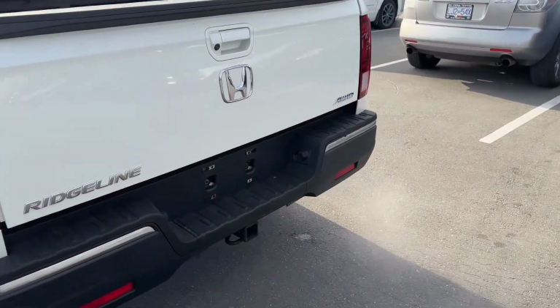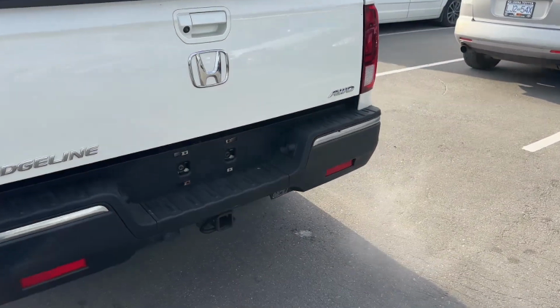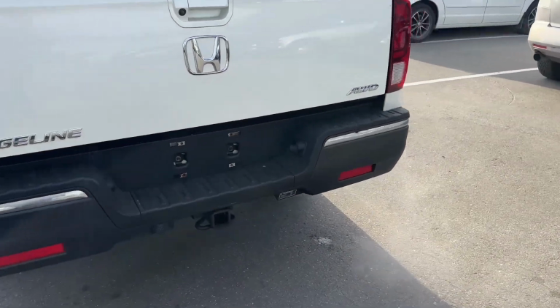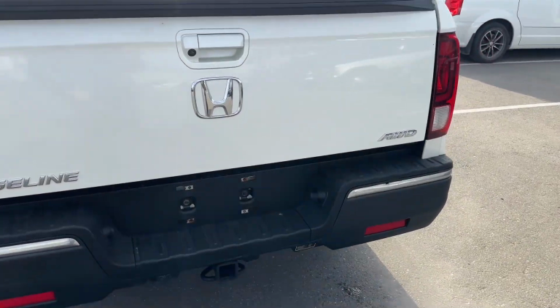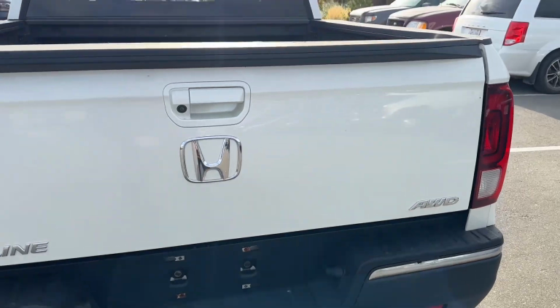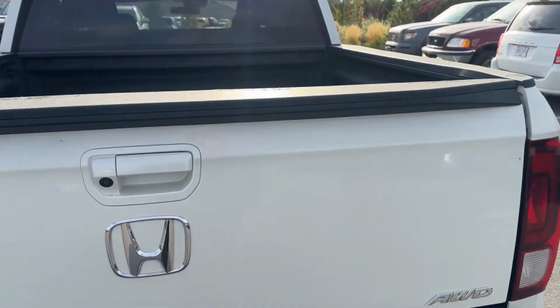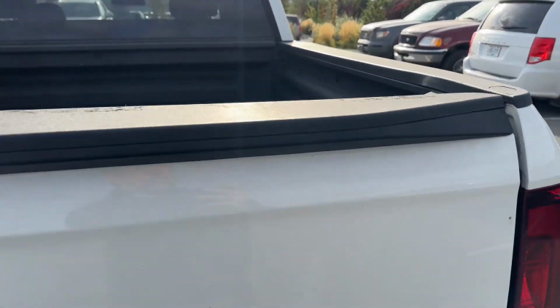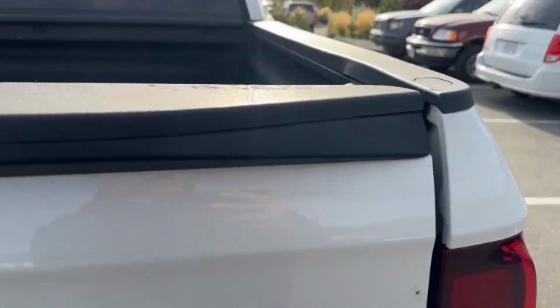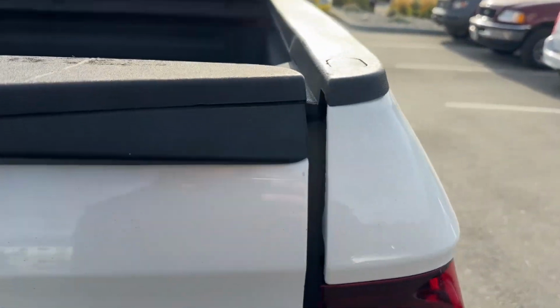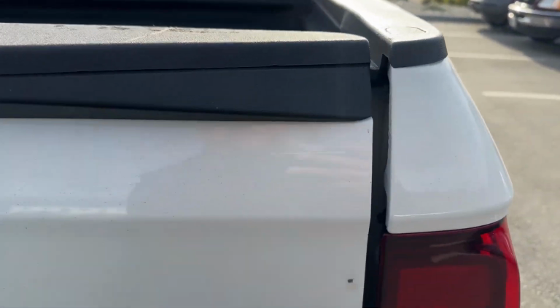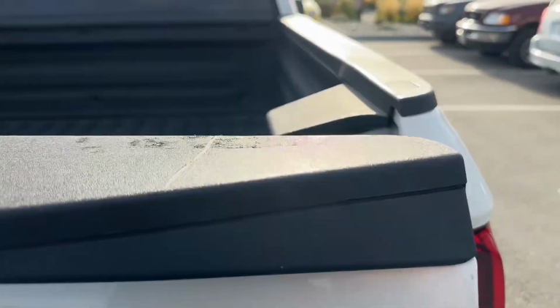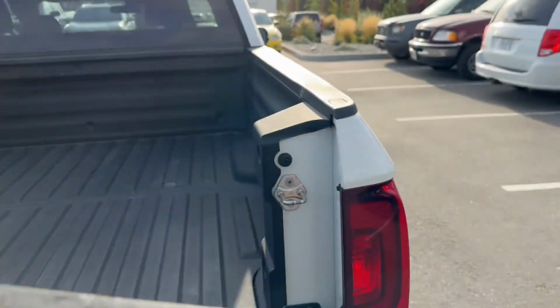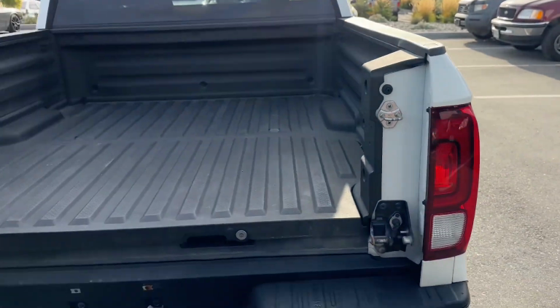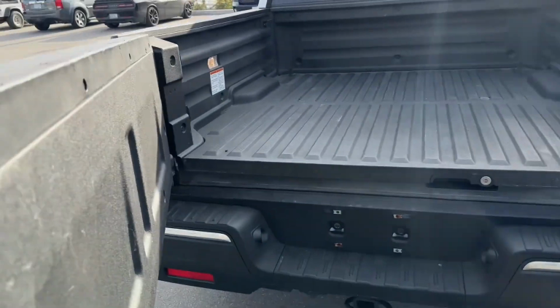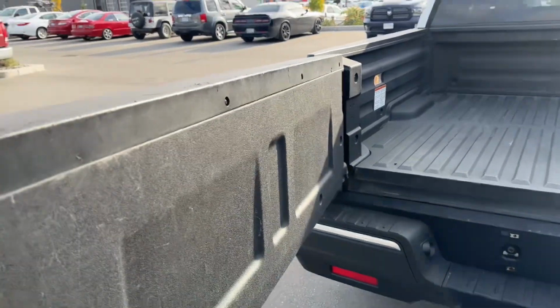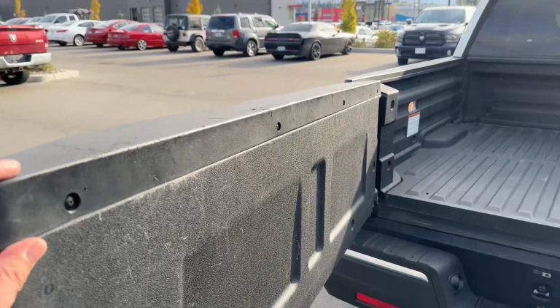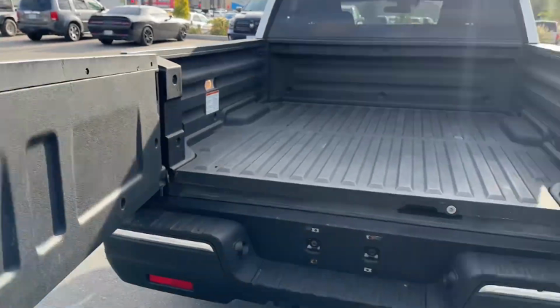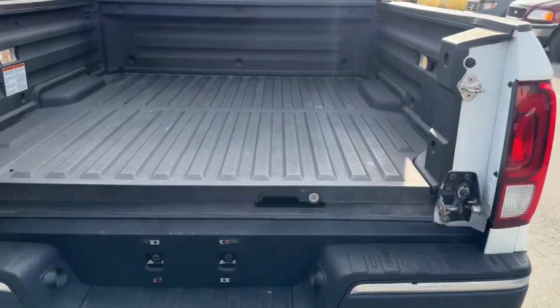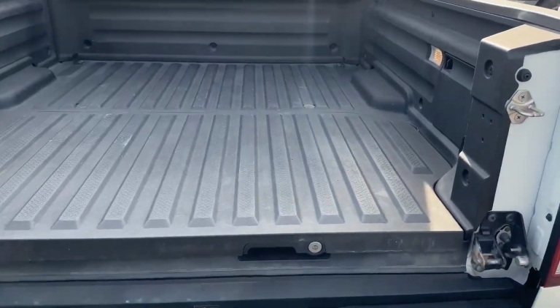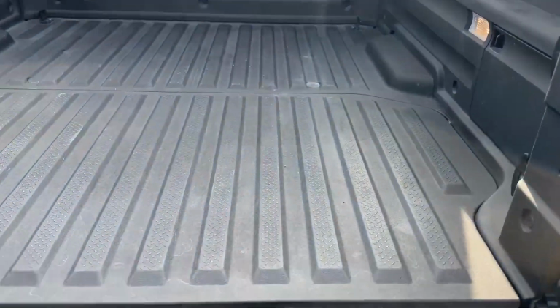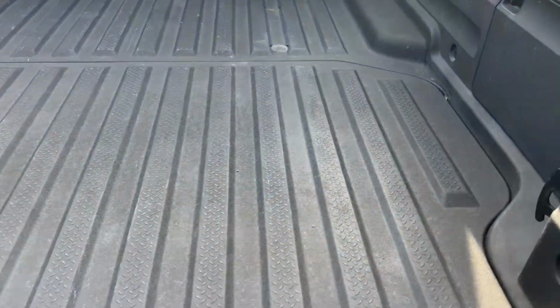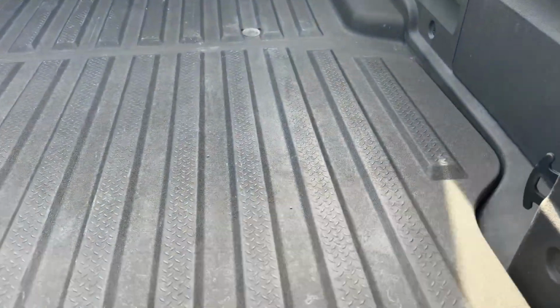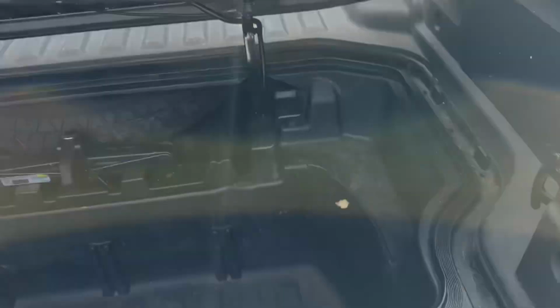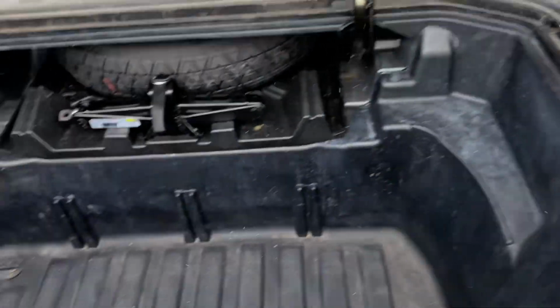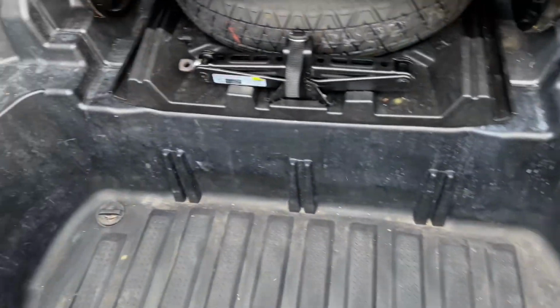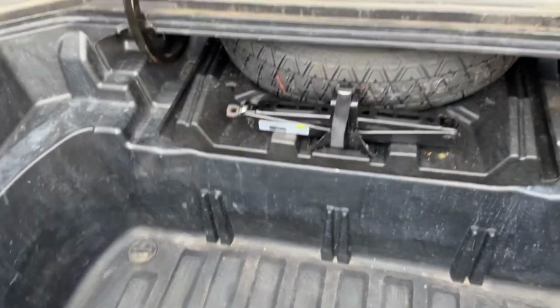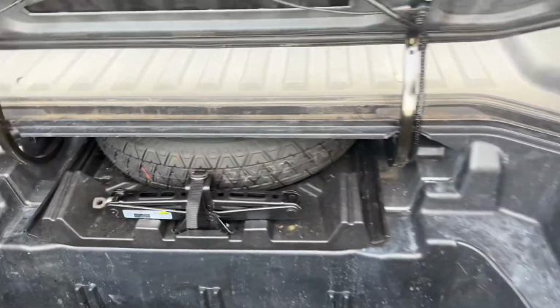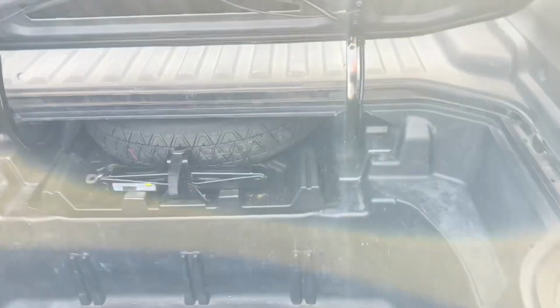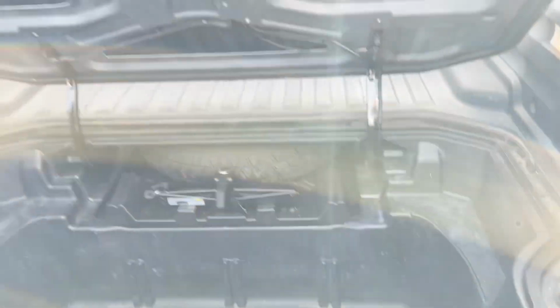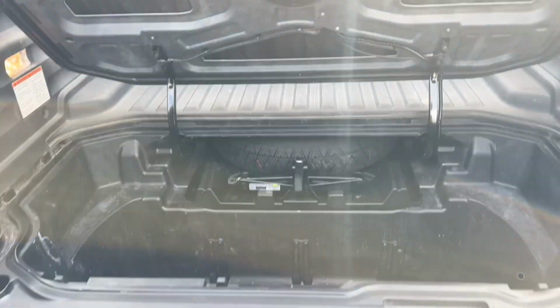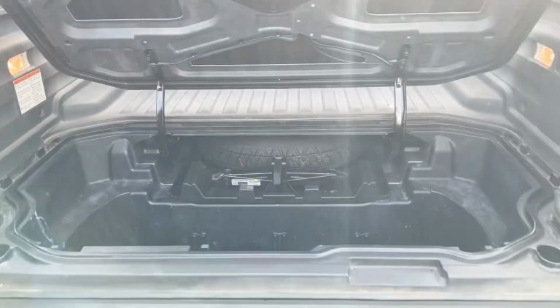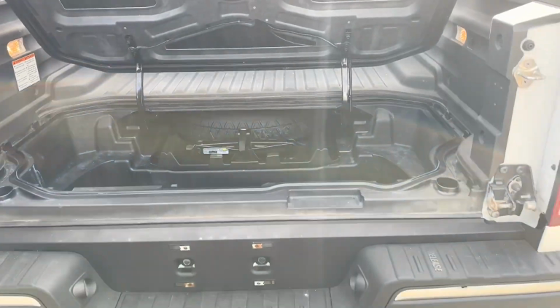That looks good. Got a hitch at the back, and obviously you've got the Ridgeline tailgate that opens up that way and normal down tailgate as well. And obviously we've got the in-bed trunk here — extra space back there, which is awesome.